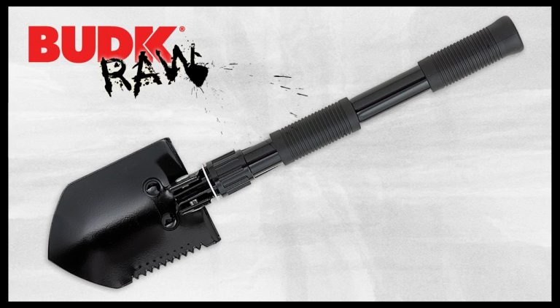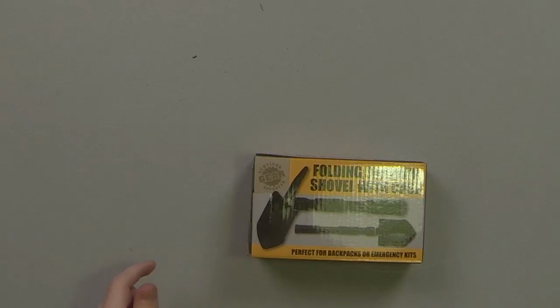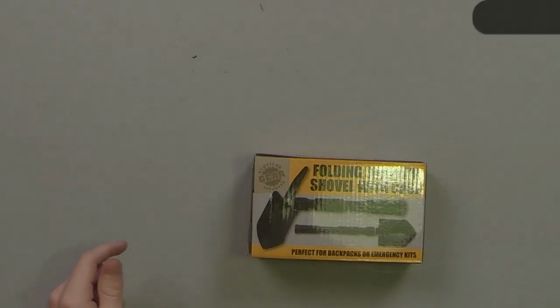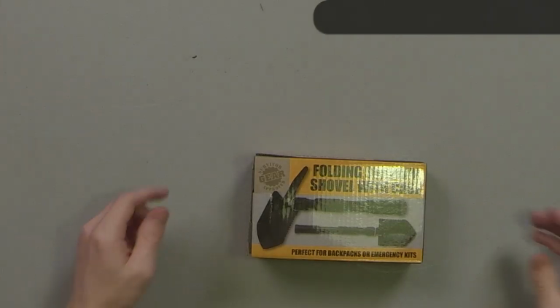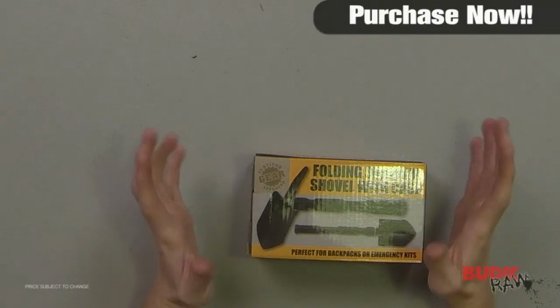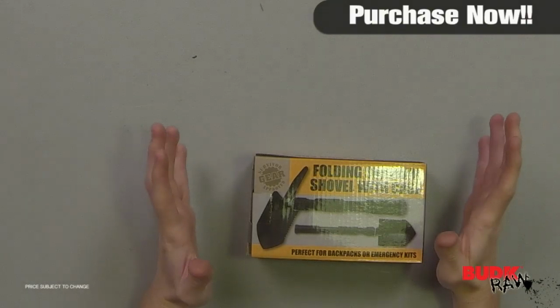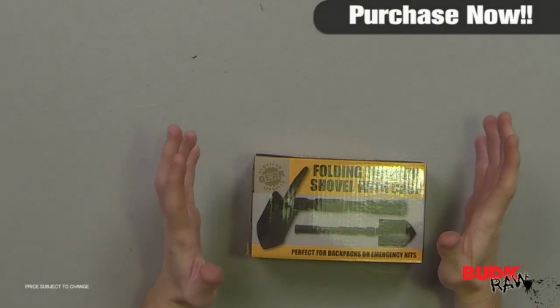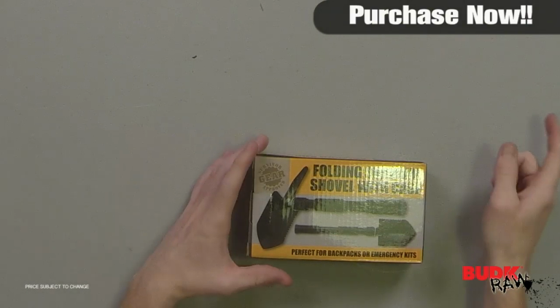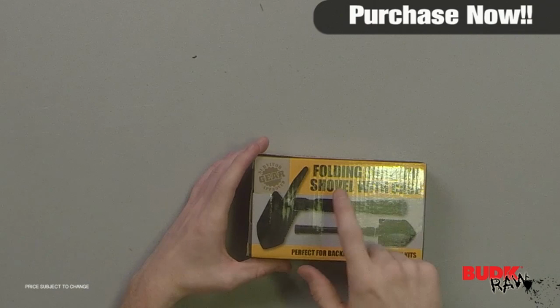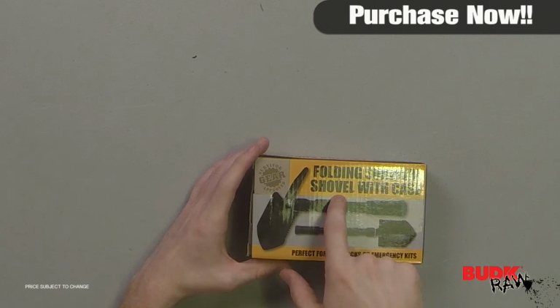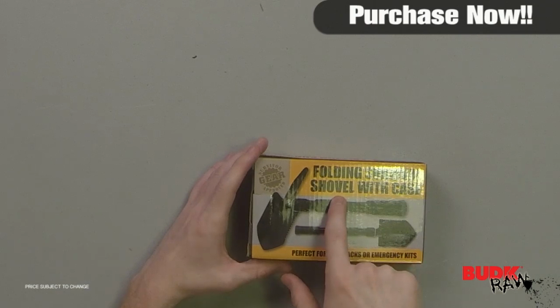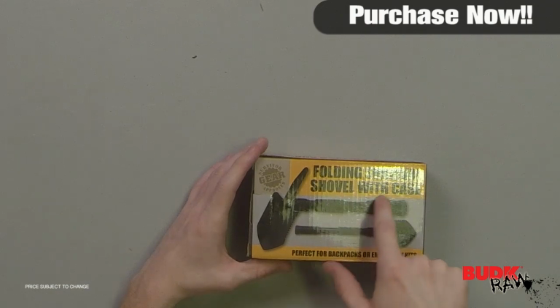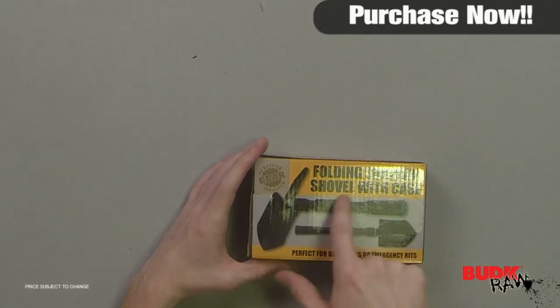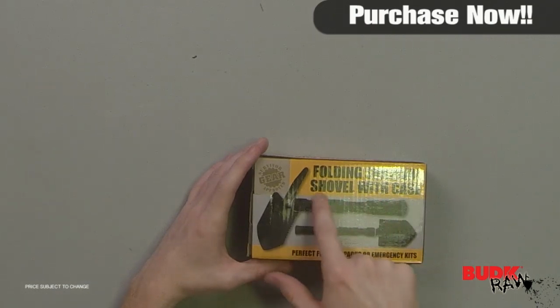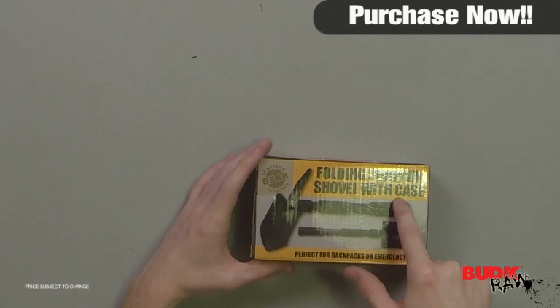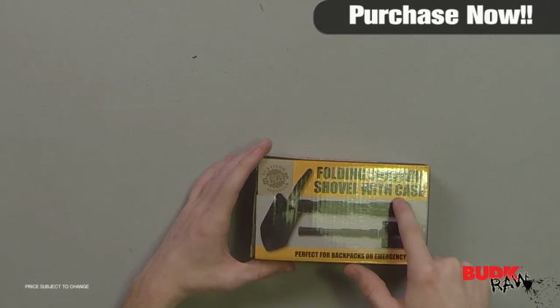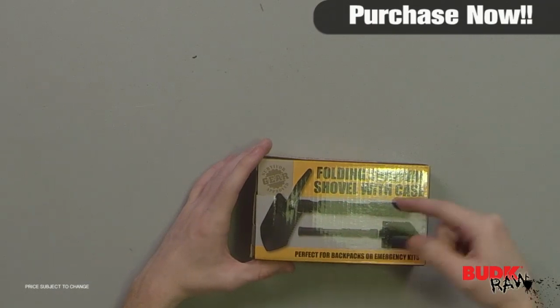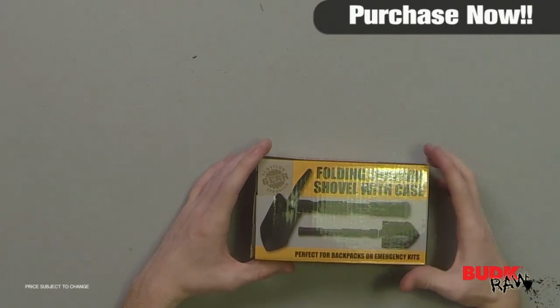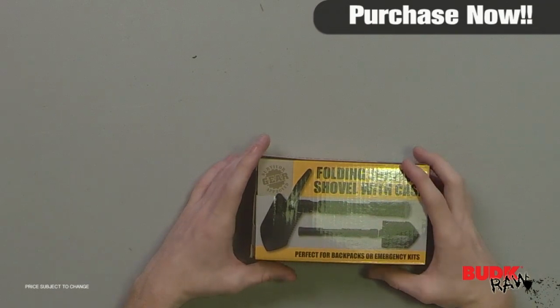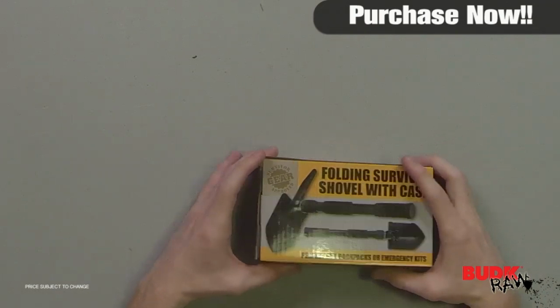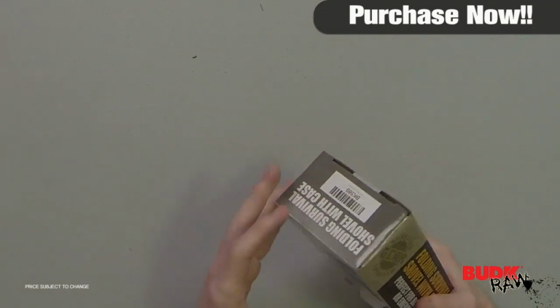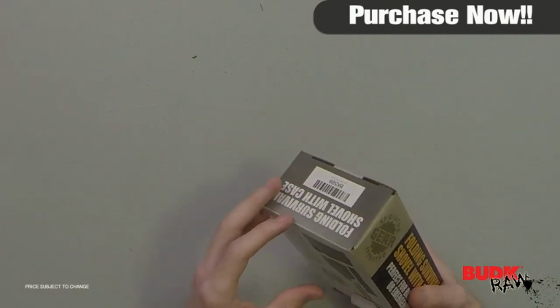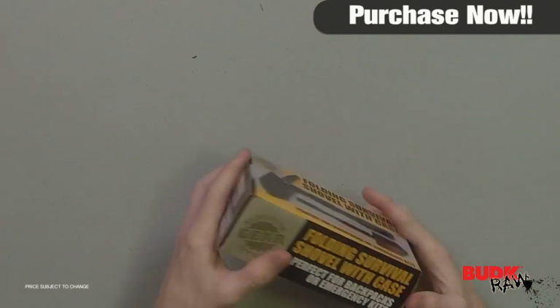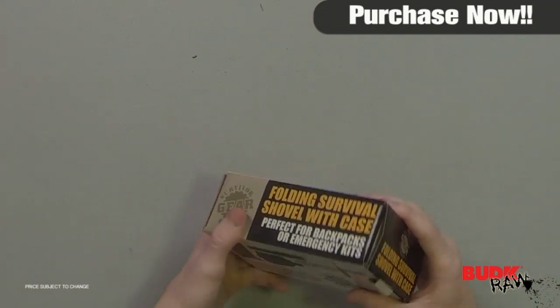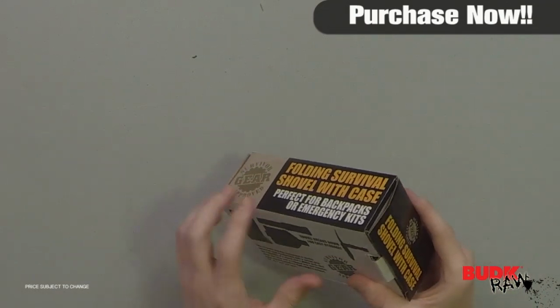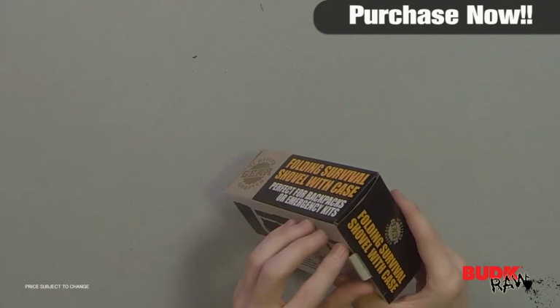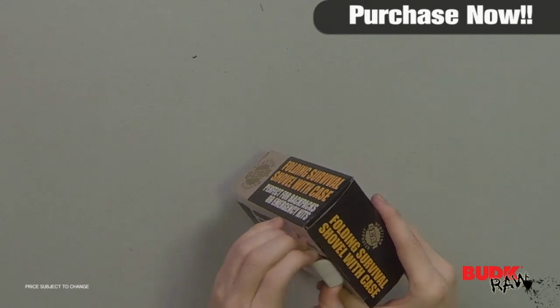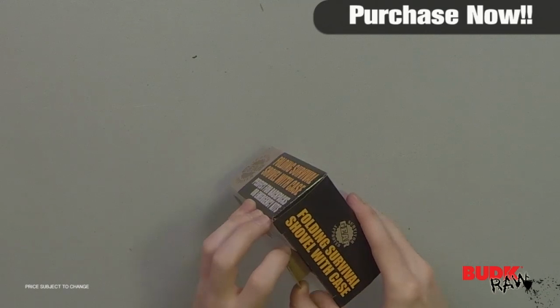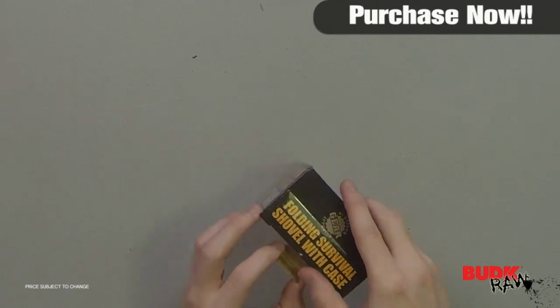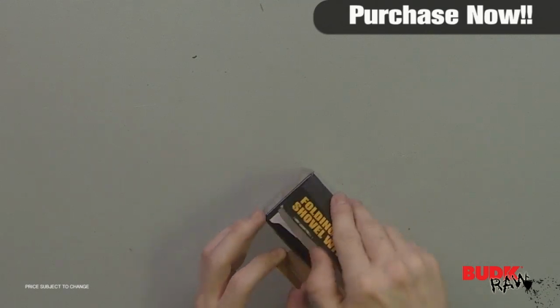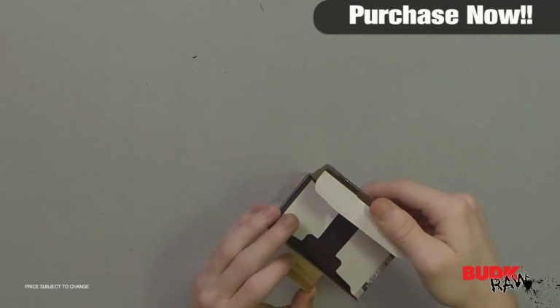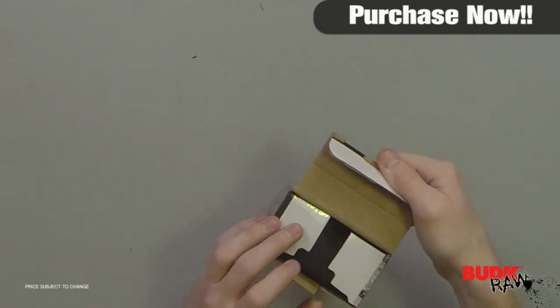Hi, I'm Doug Marchant, and thanks for watching. Here we have the Folding Entrenching Survival Shovel E-Tool, retailing for $14 but on sale for $9.99.